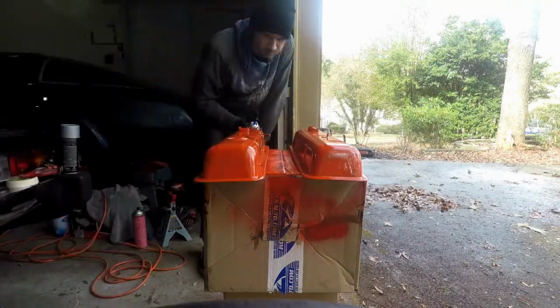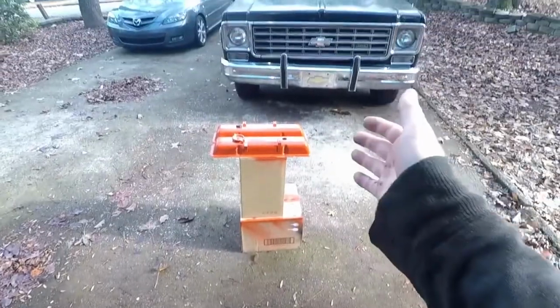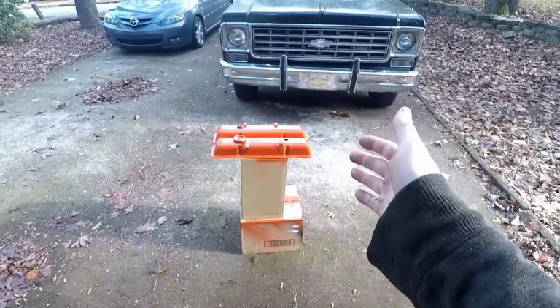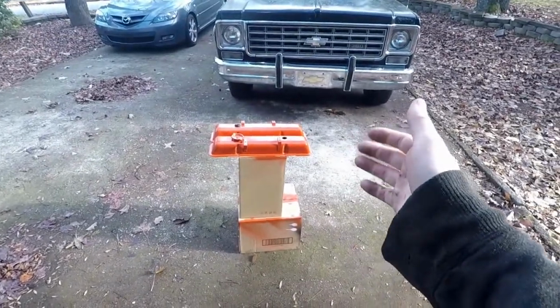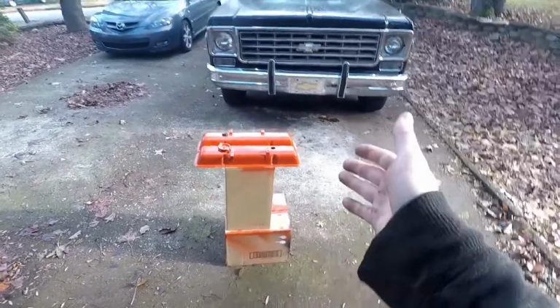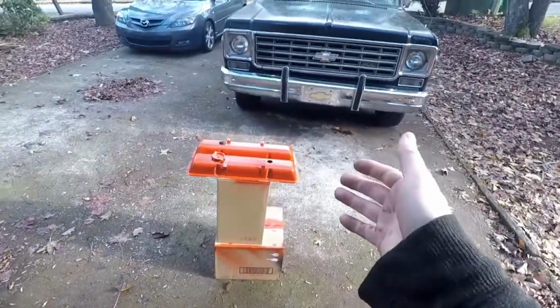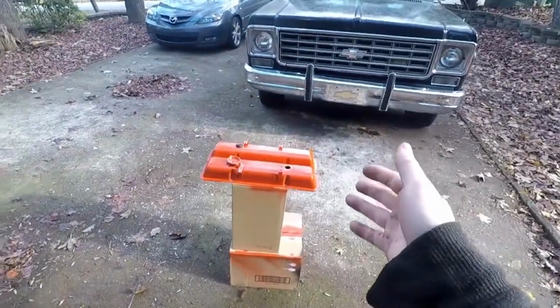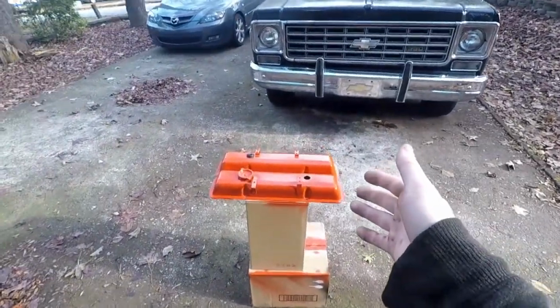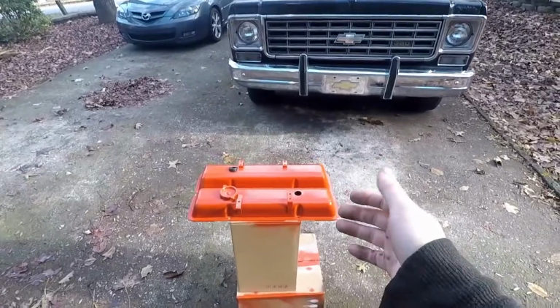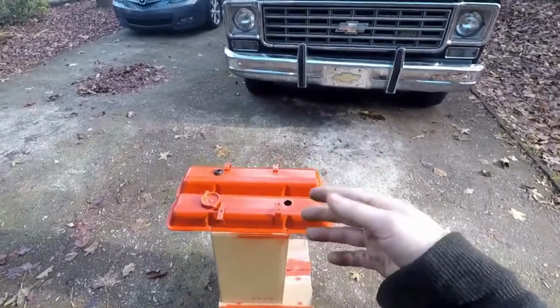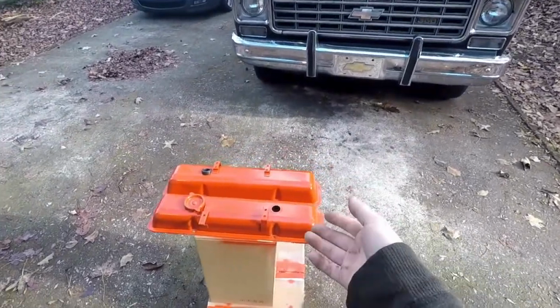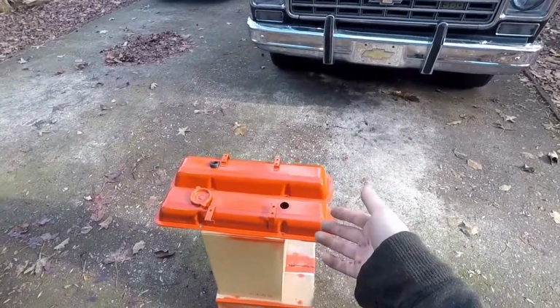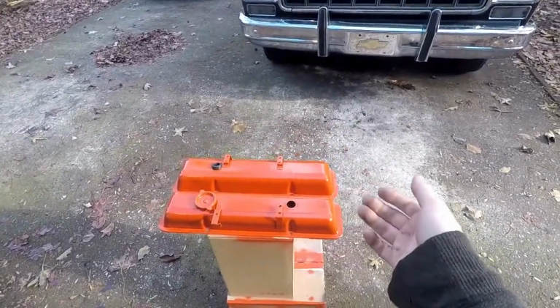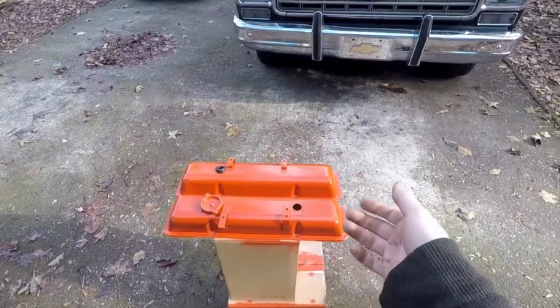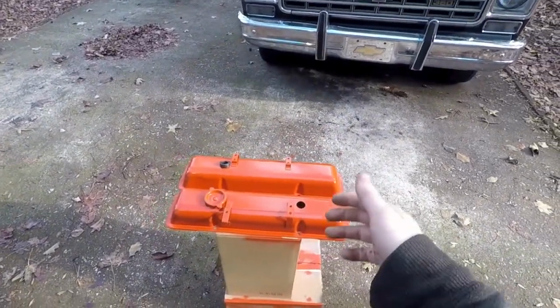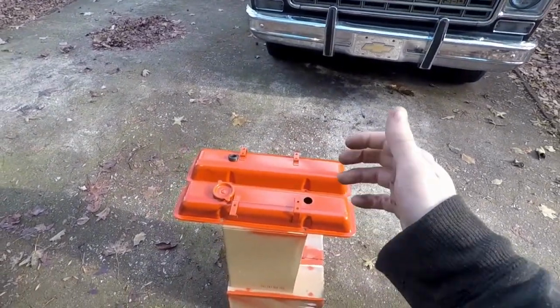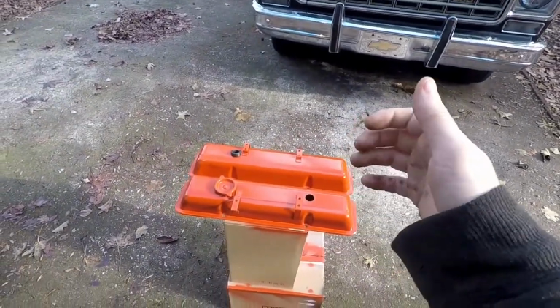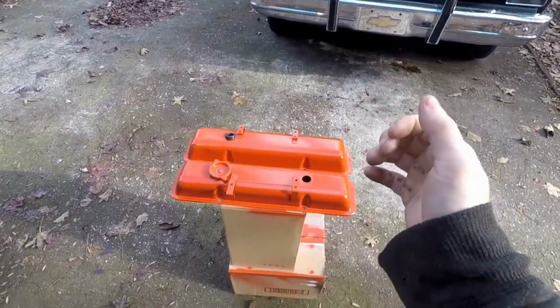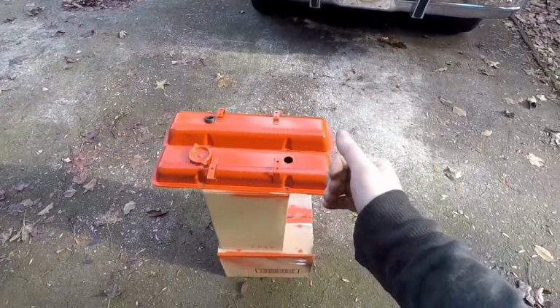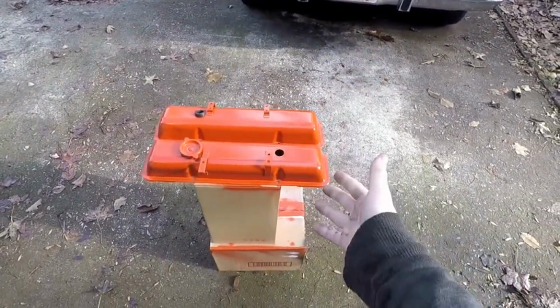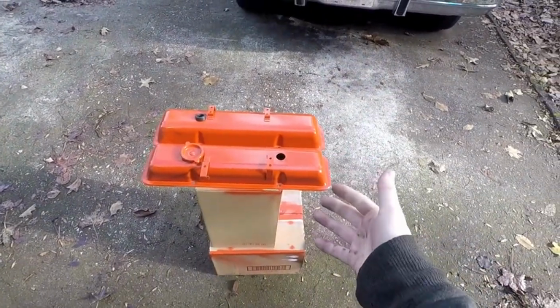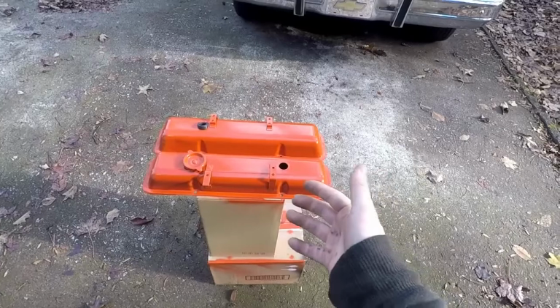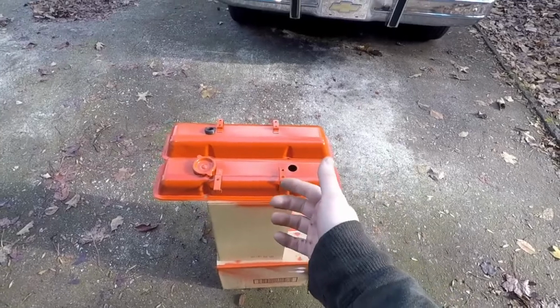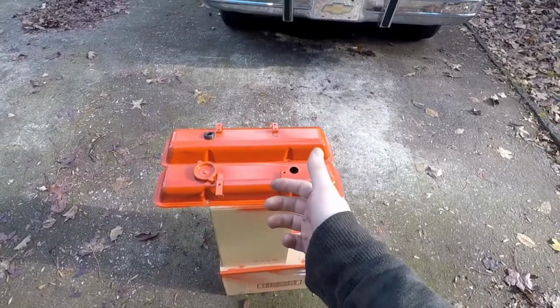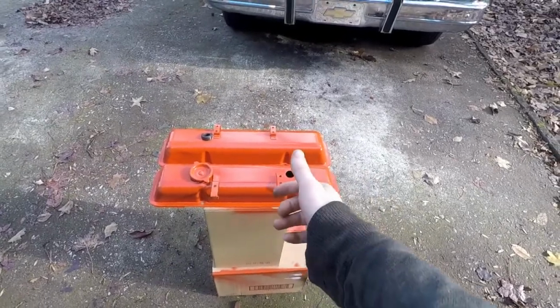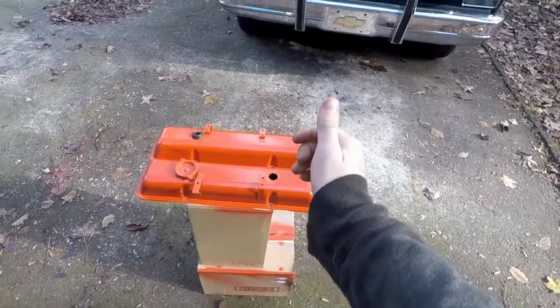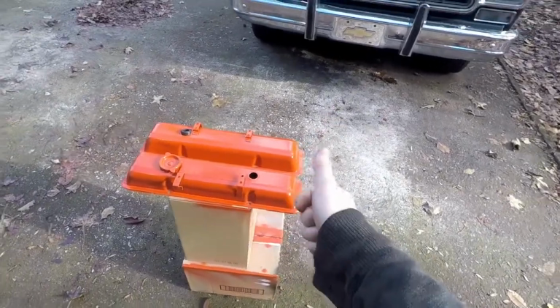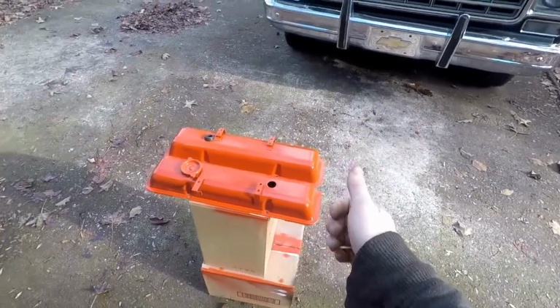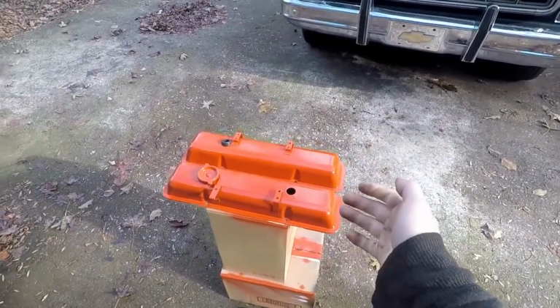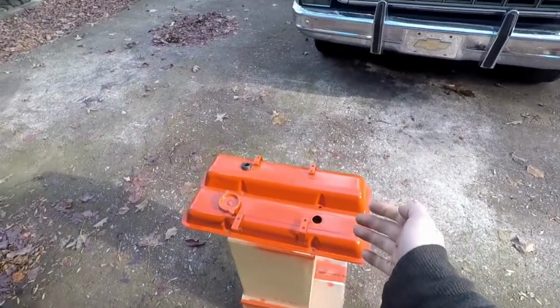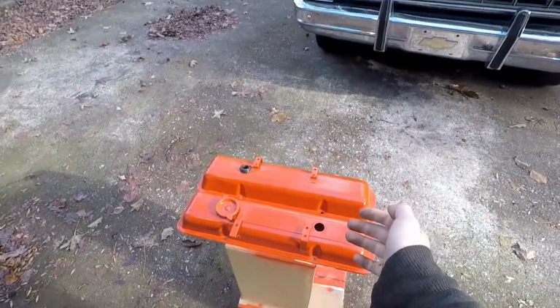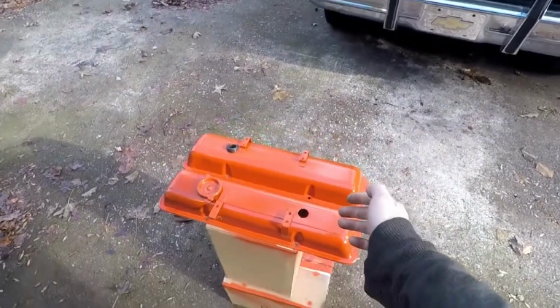Here are the painted valve covers — nice Chevy Orange. They came out pretty well. This will tie the rest of the engine bay real nicely.